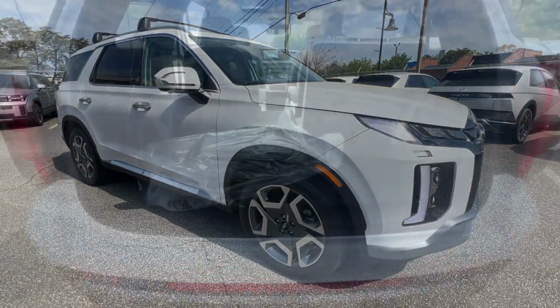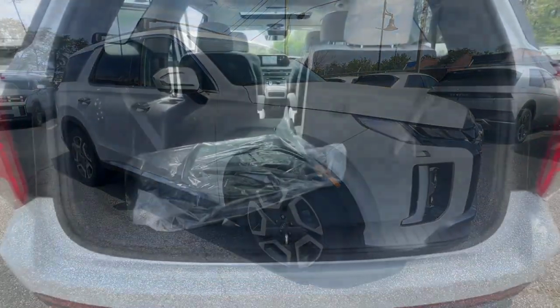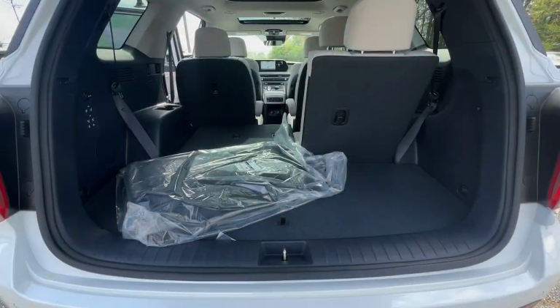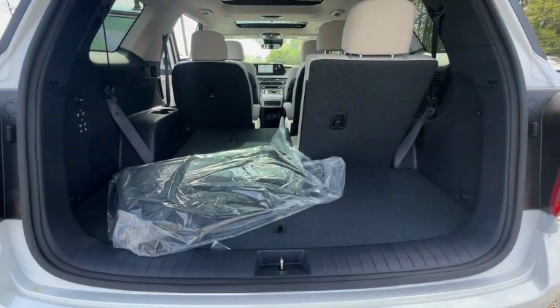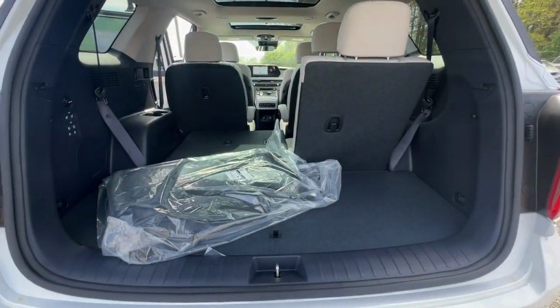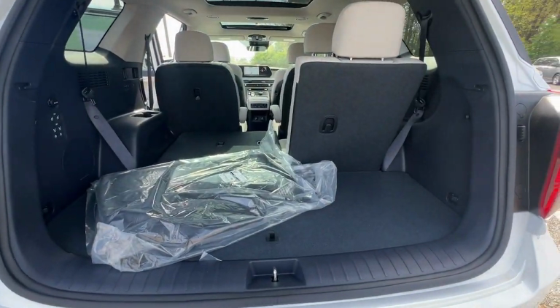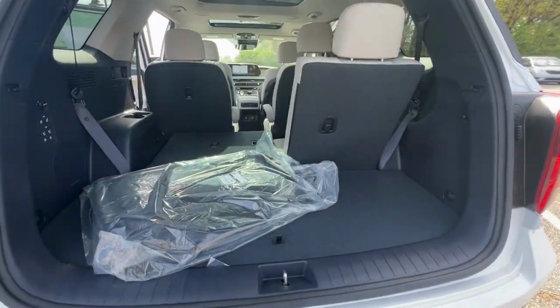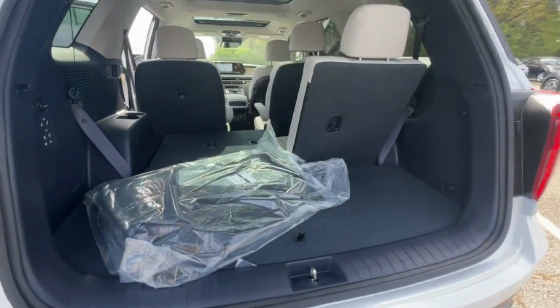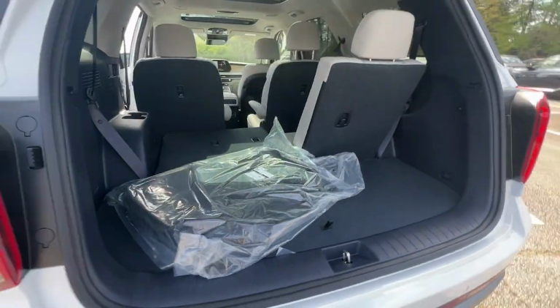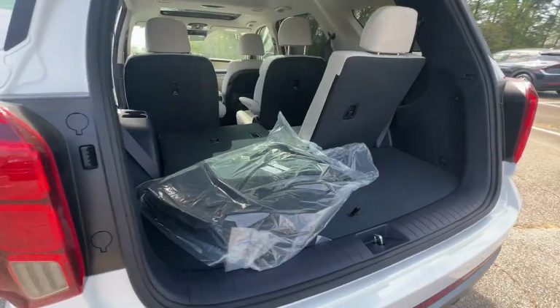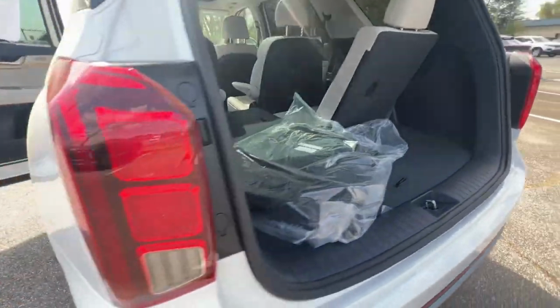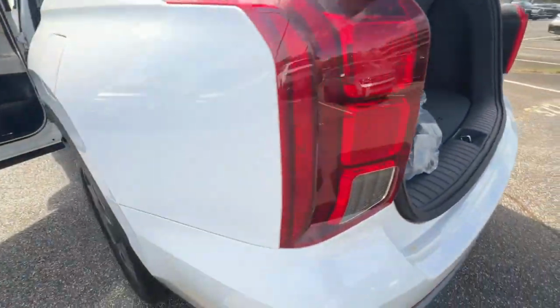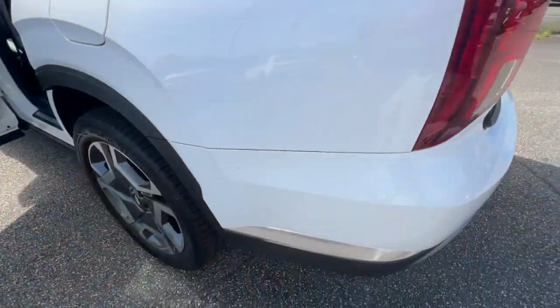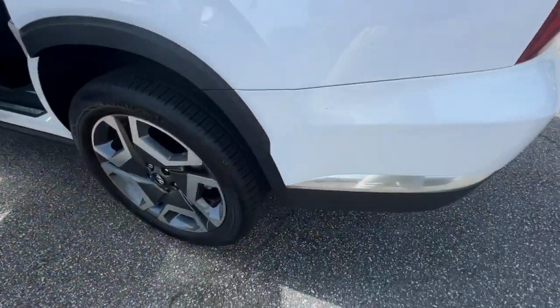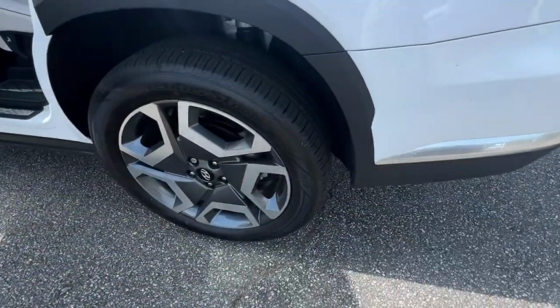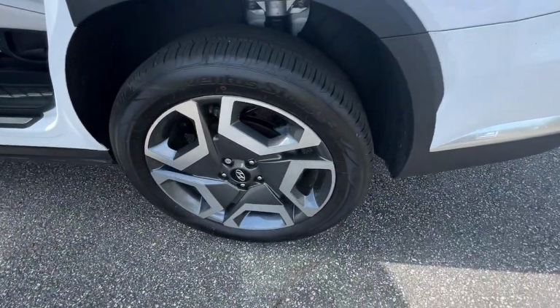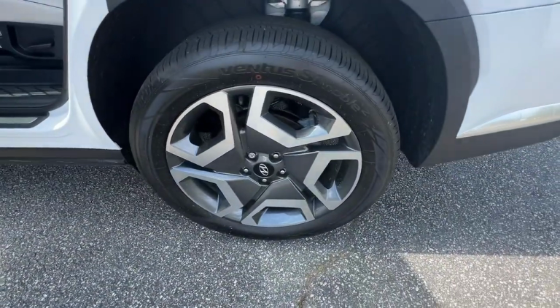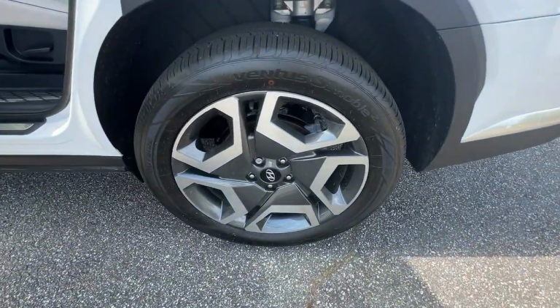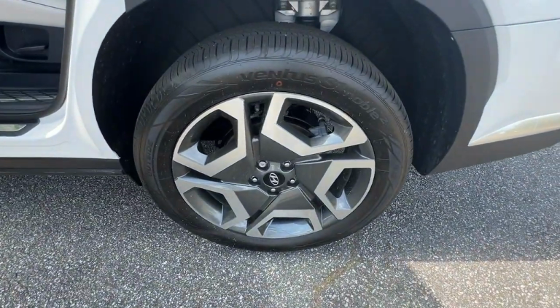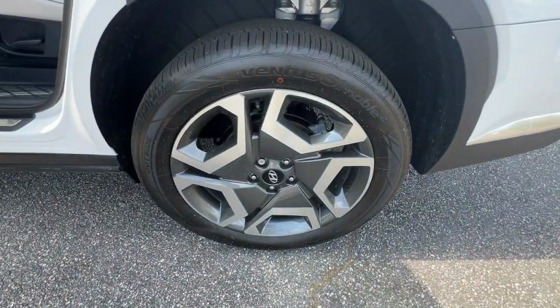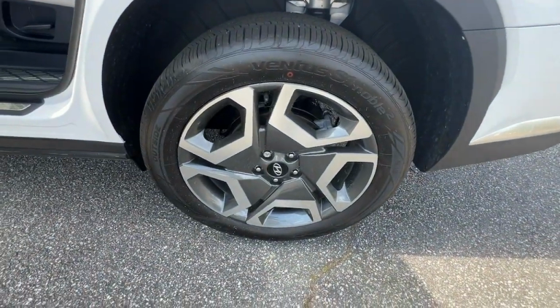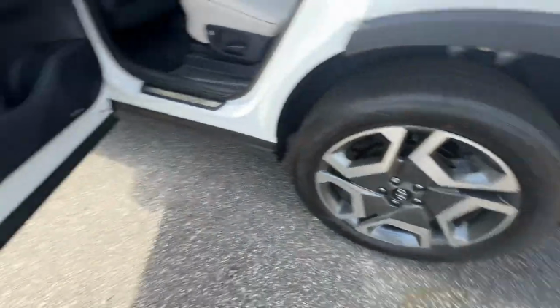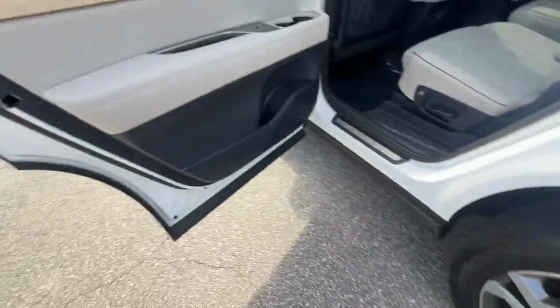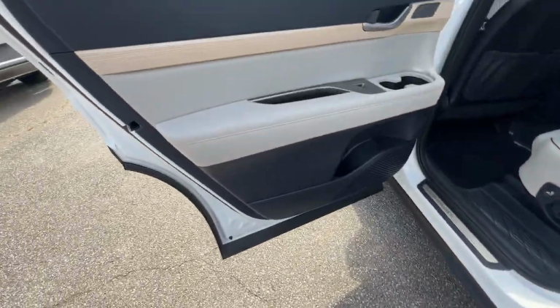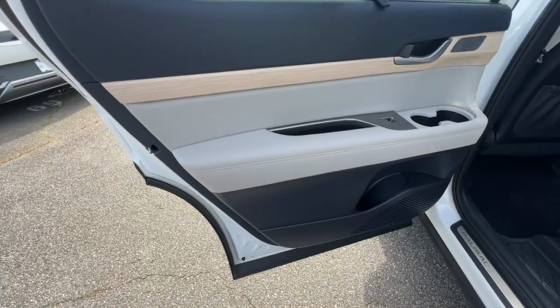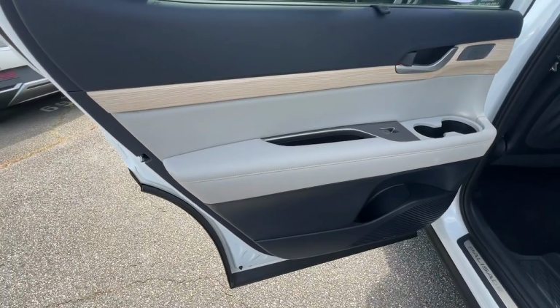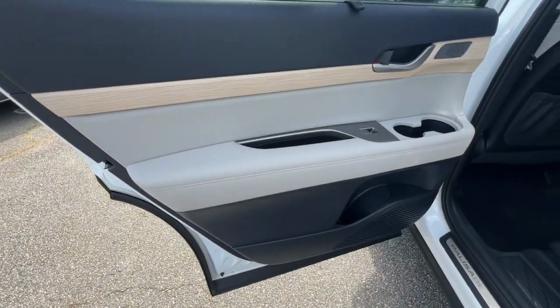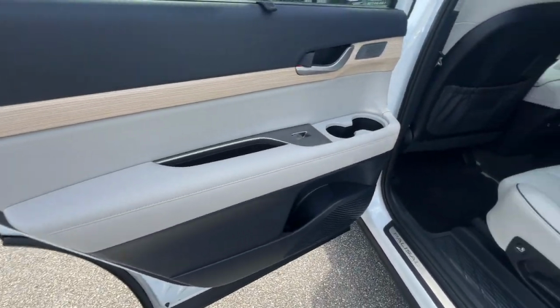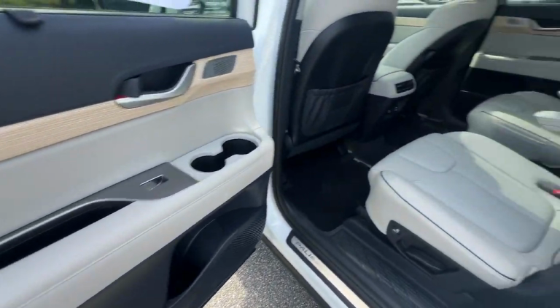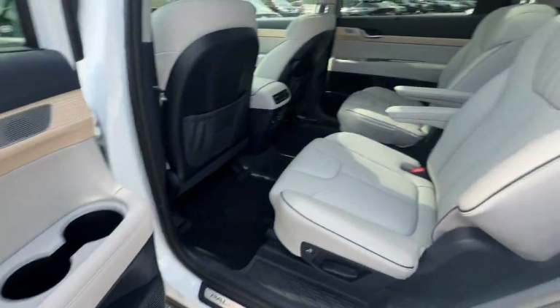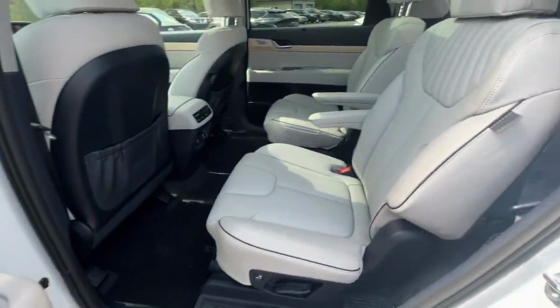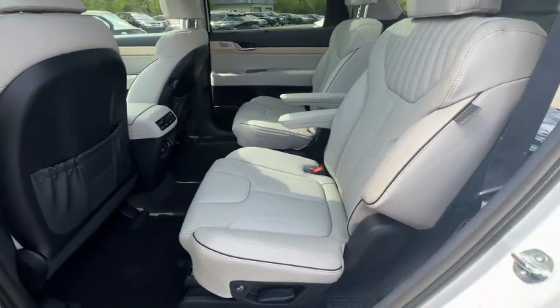These are just some of the great options this vehicle comes with: heated steering wheel, head-up display, pre-collision system, intelligent auto on-off high beams, and lane departure warning.